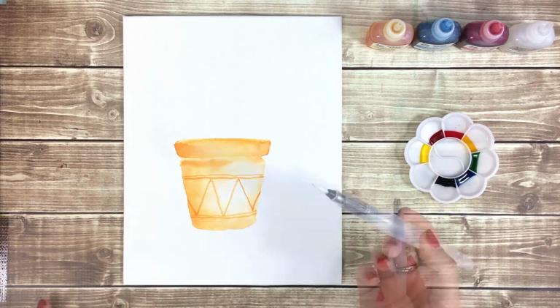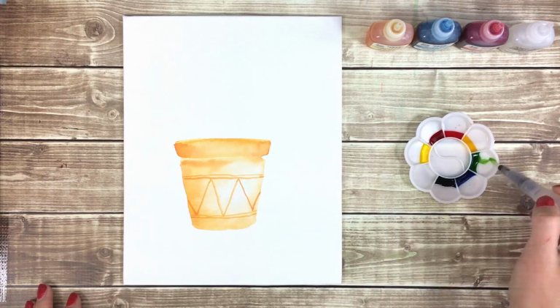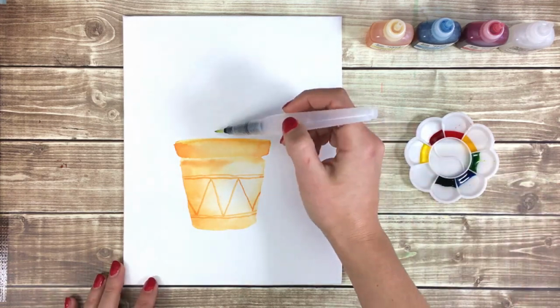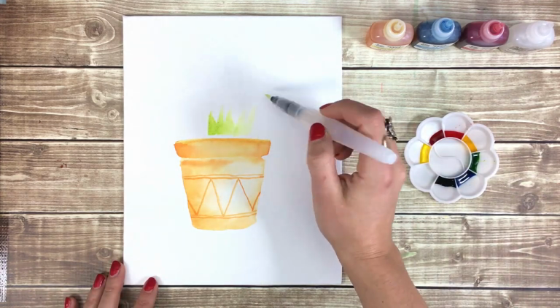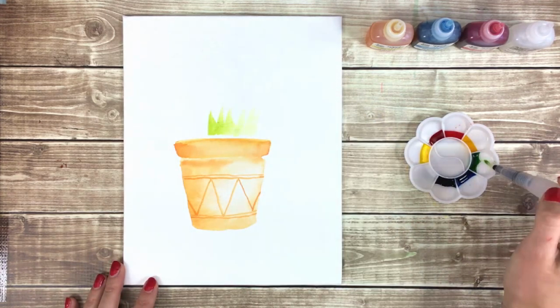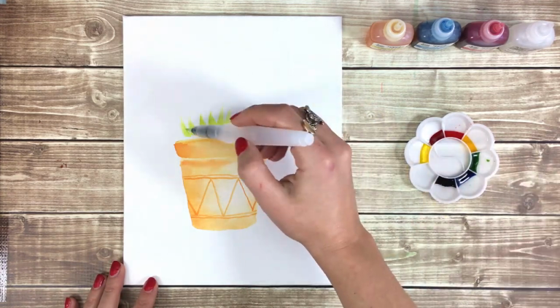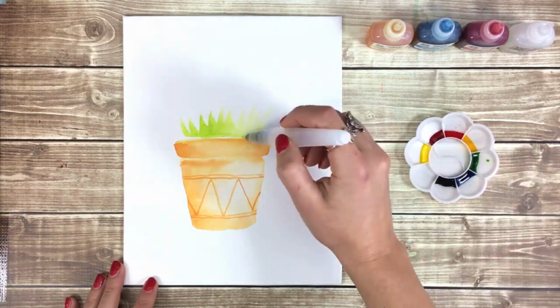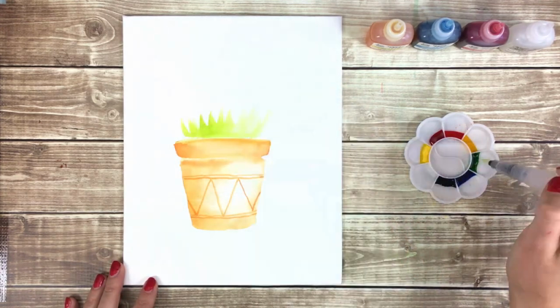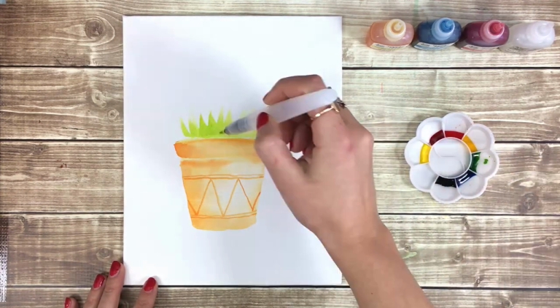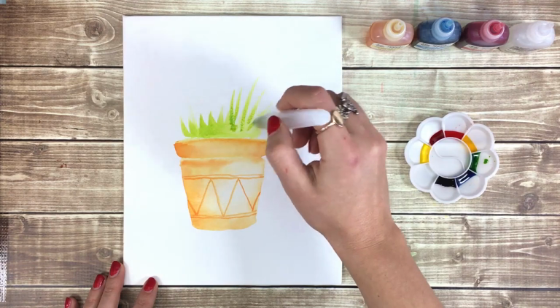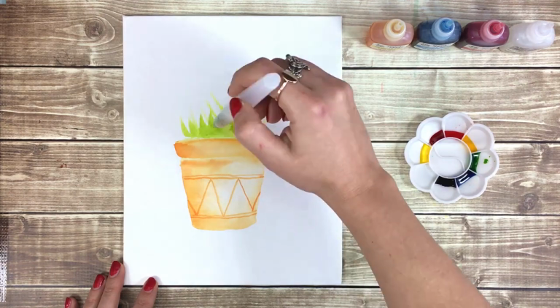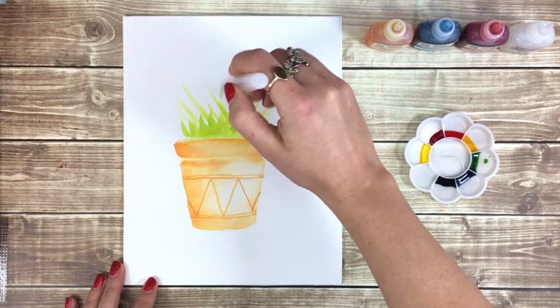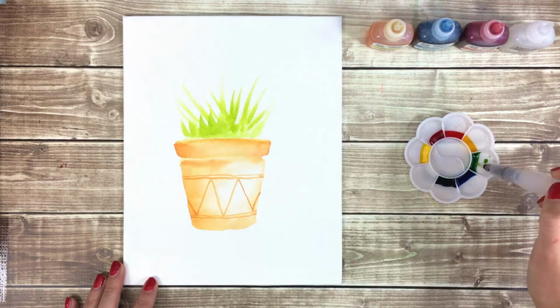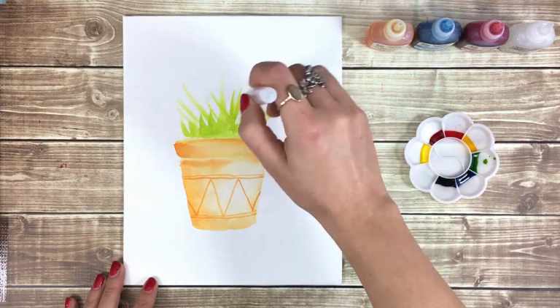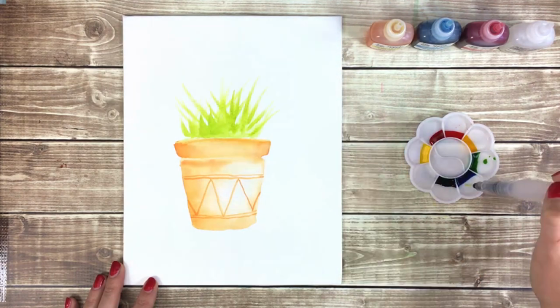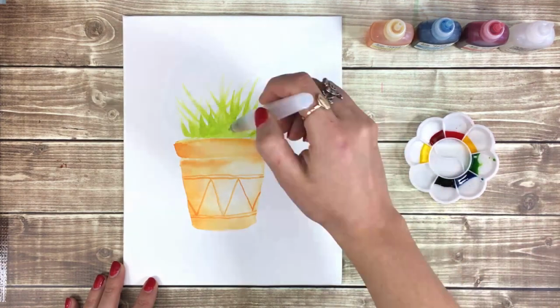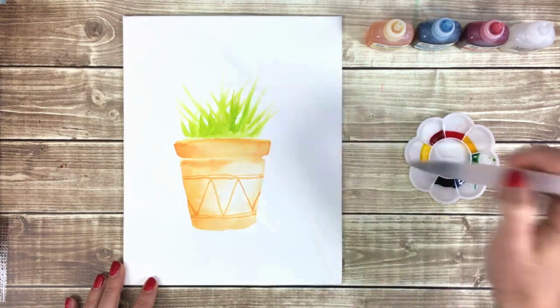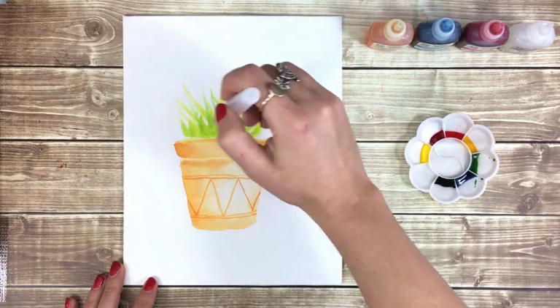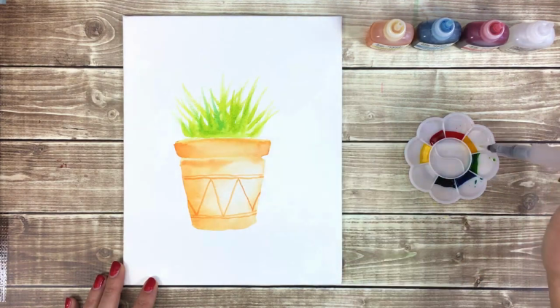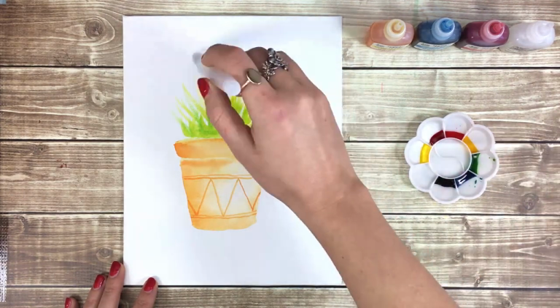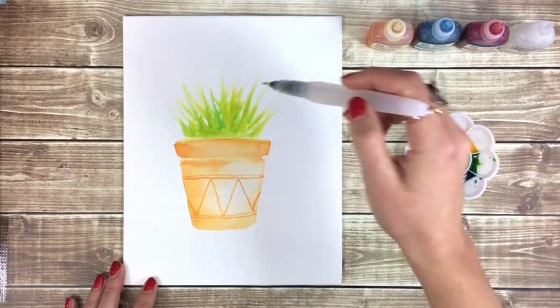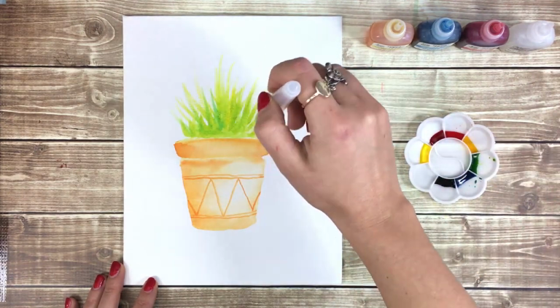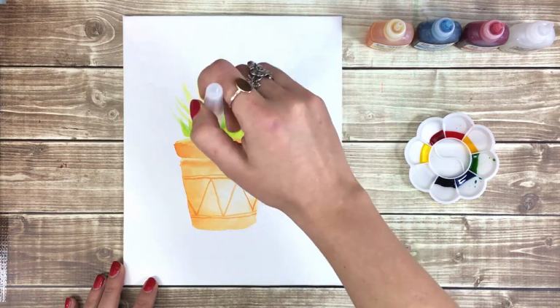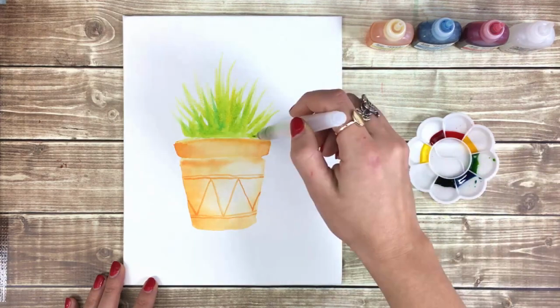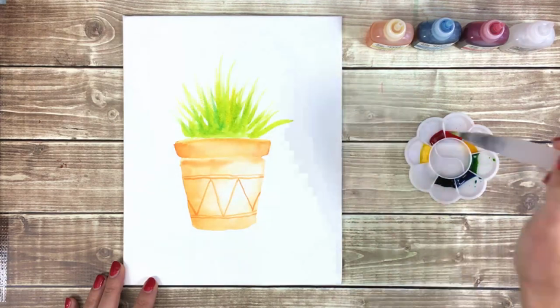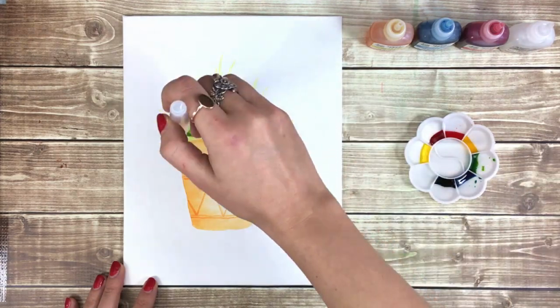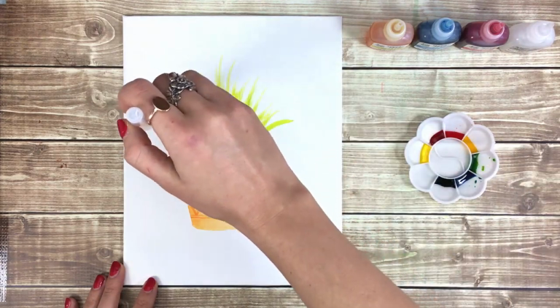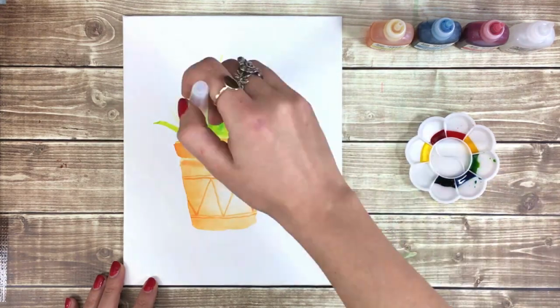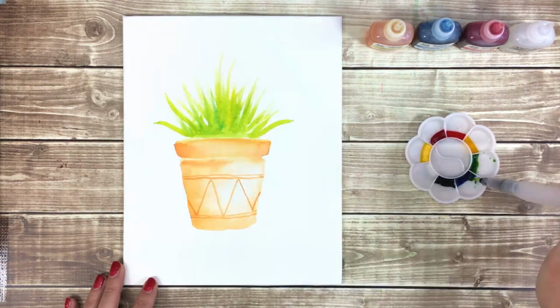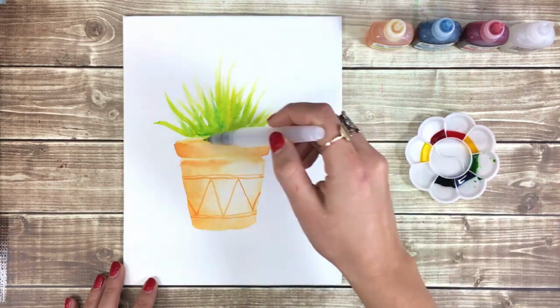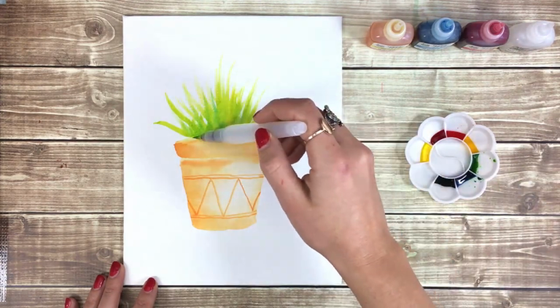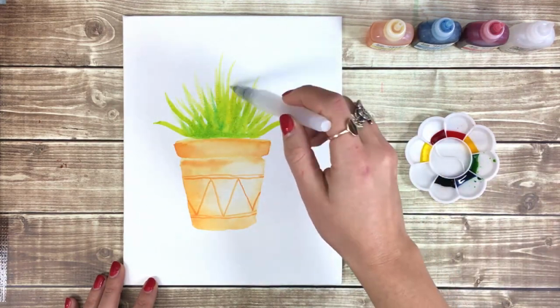Next I'm going to take some of my green and use plenty of water to create the leaves and stems. As you build up more of the green, you may want to add more ink and adjust the color by adding more yellow or blue.